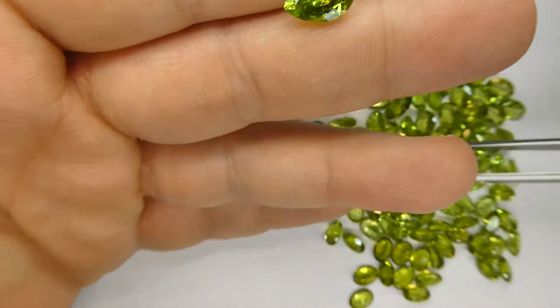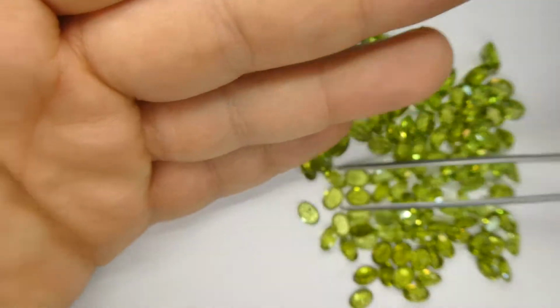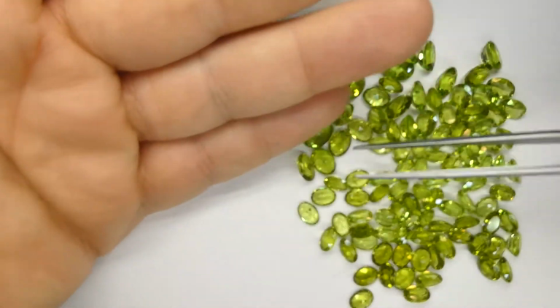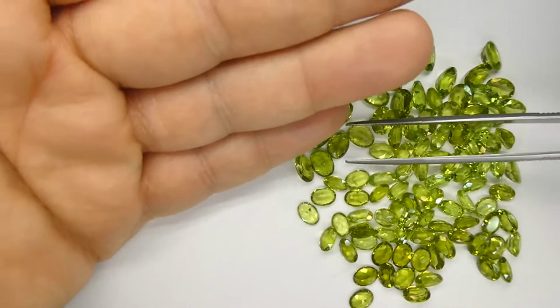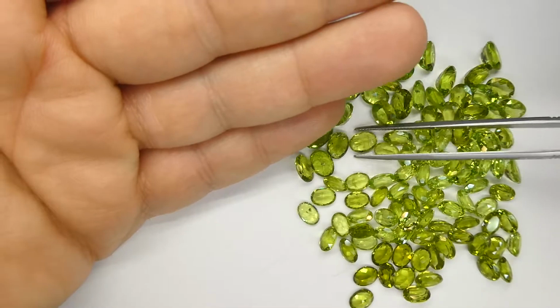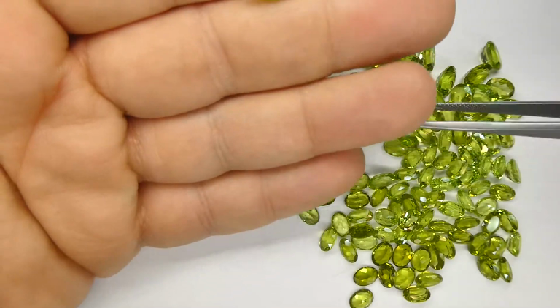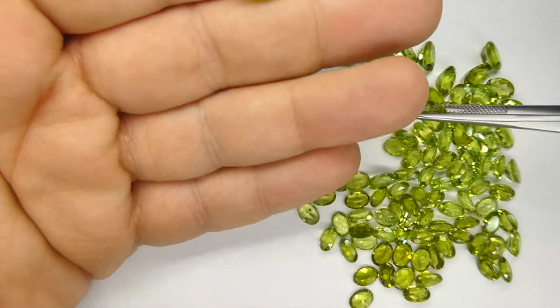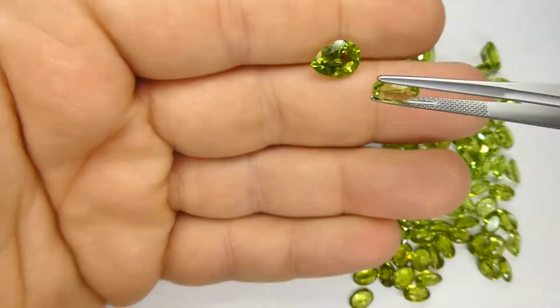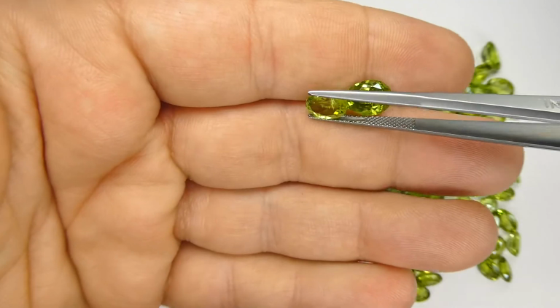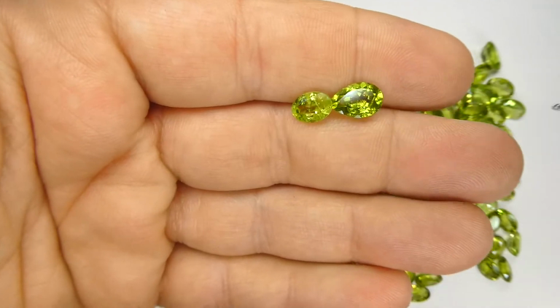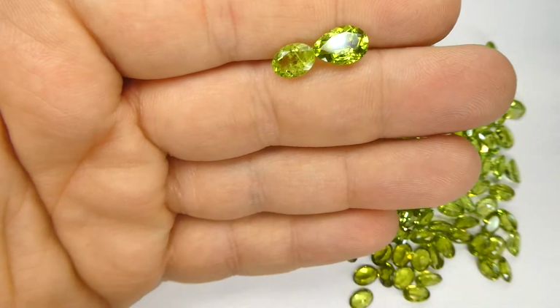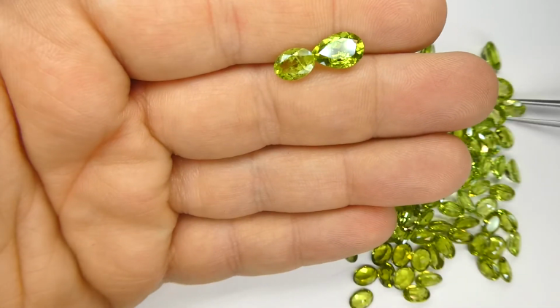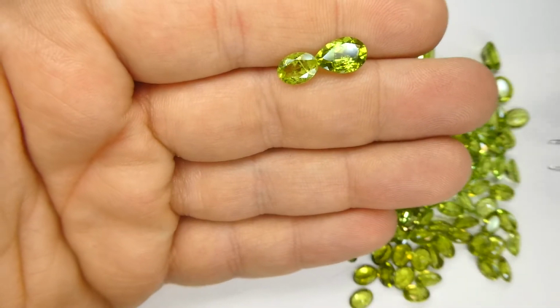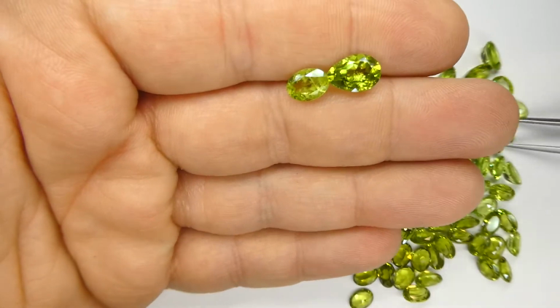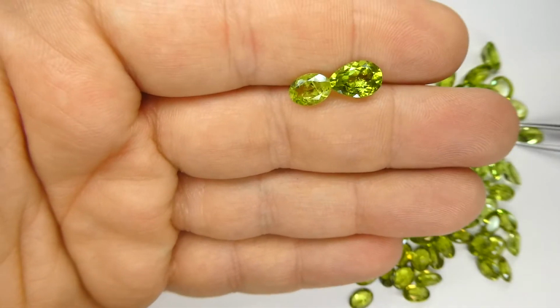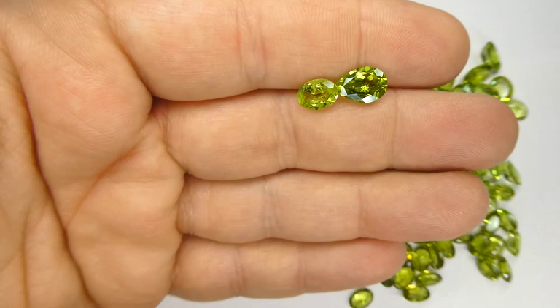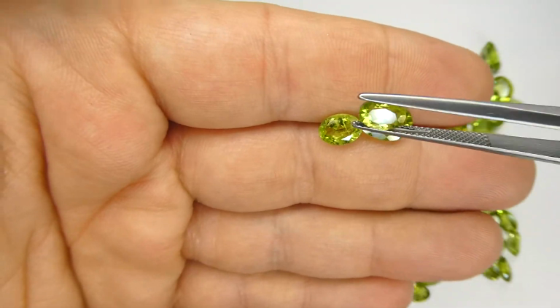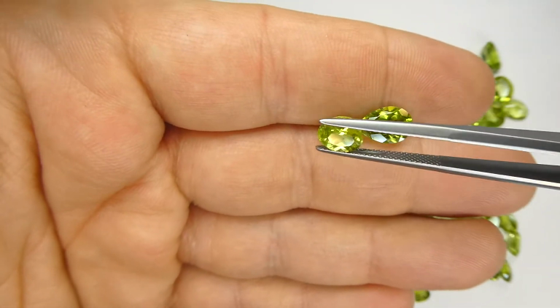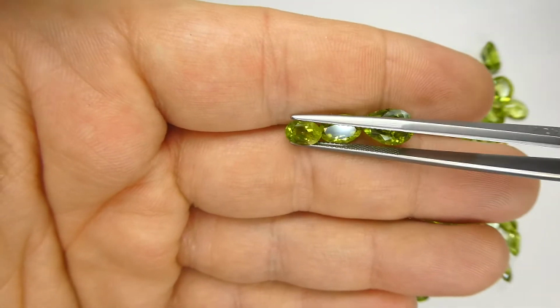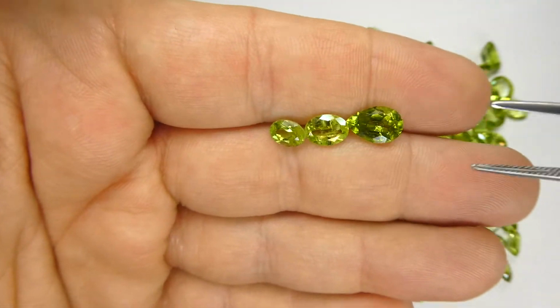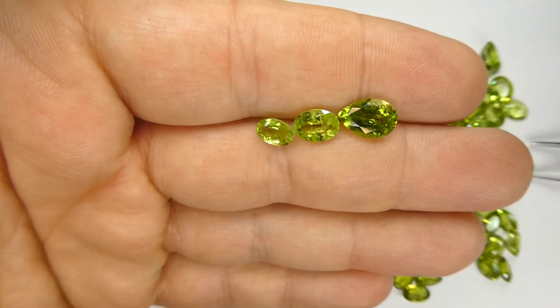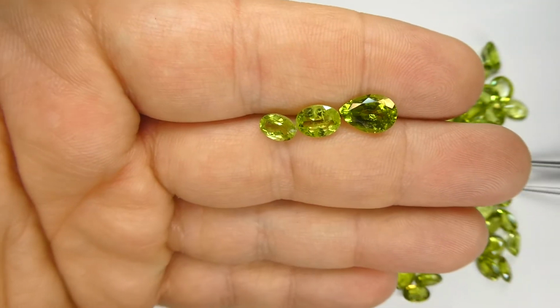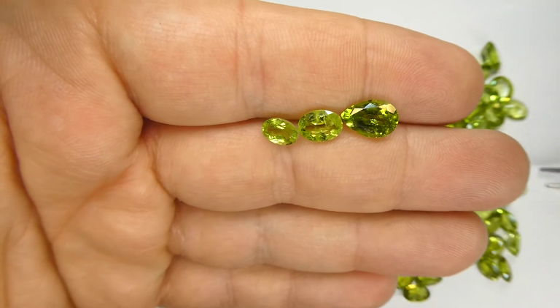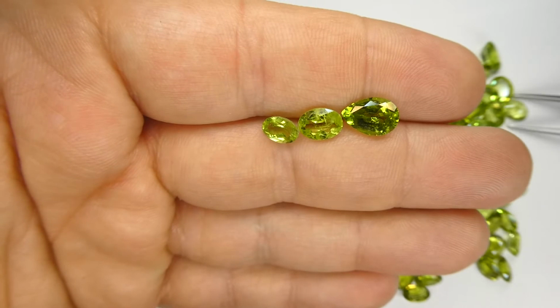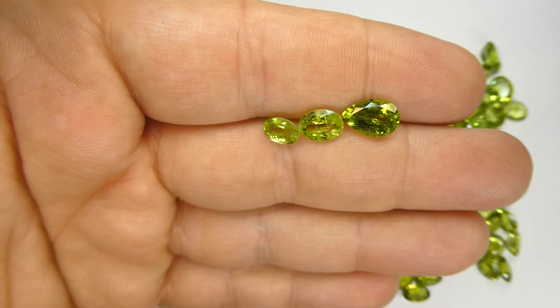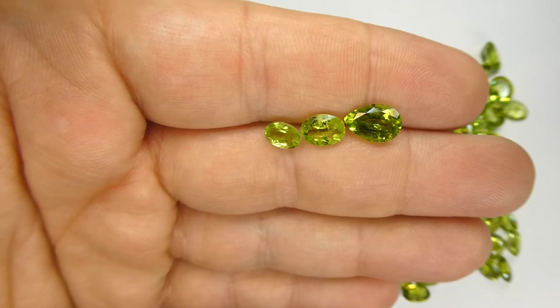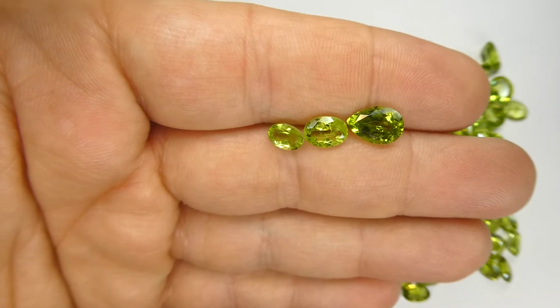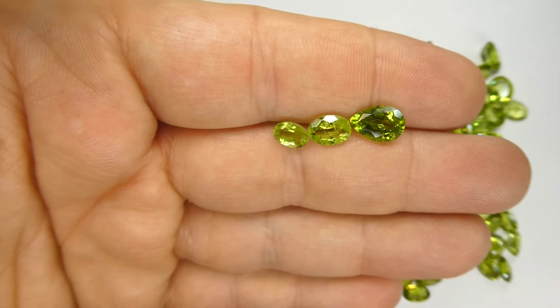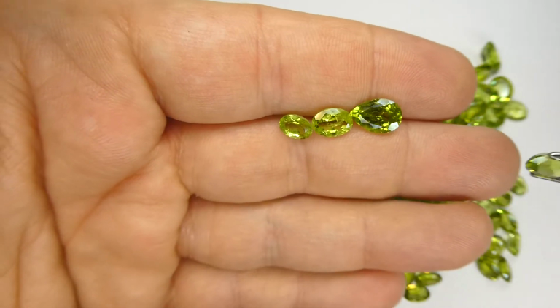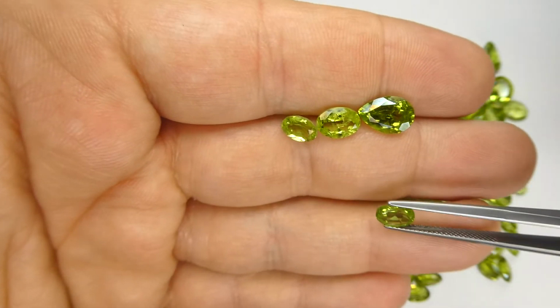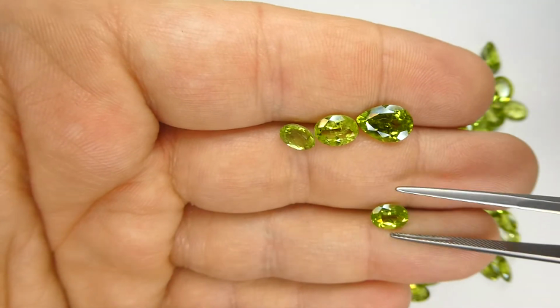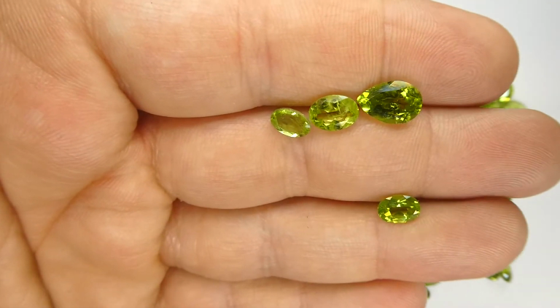I think that might be the lone pear shape in here — there might be some more. But if you're willing to put in the time, go through this, sort this, high grade it, there's a lot of money to be made.